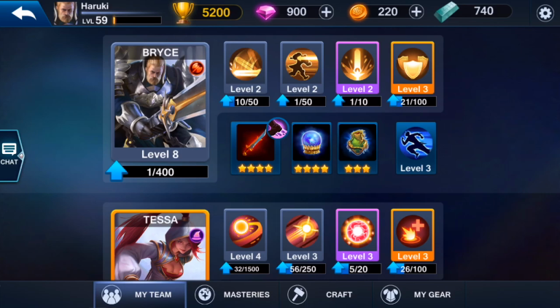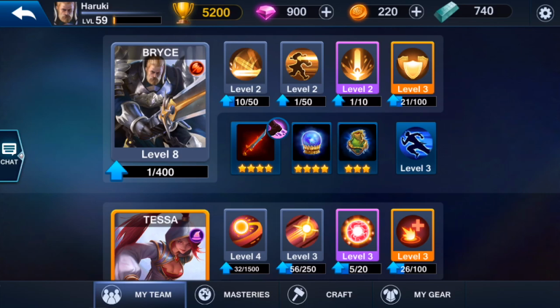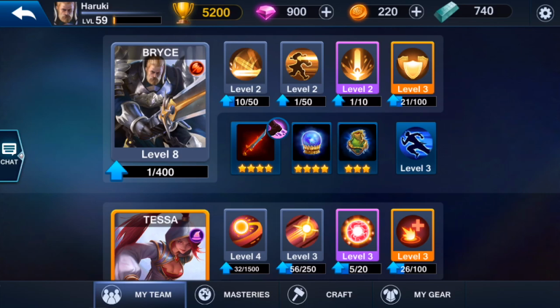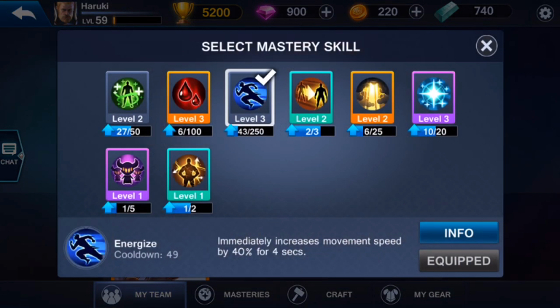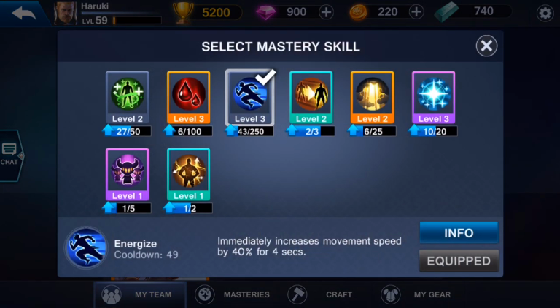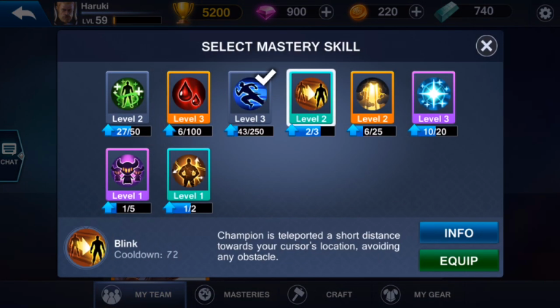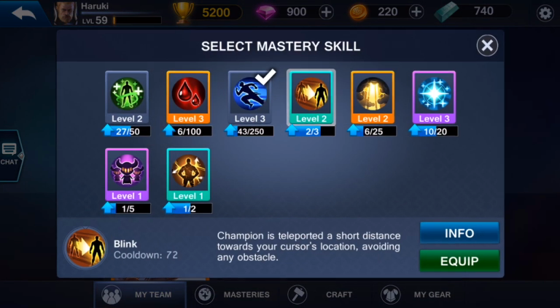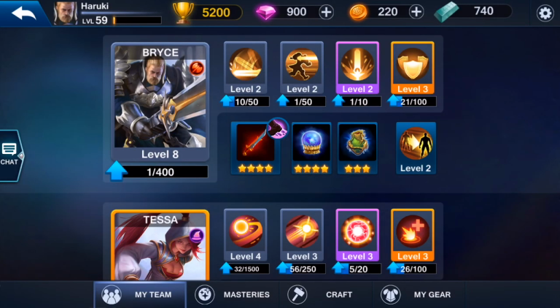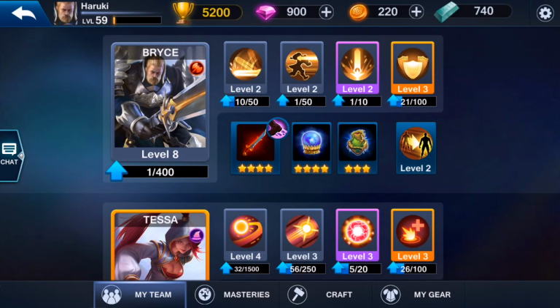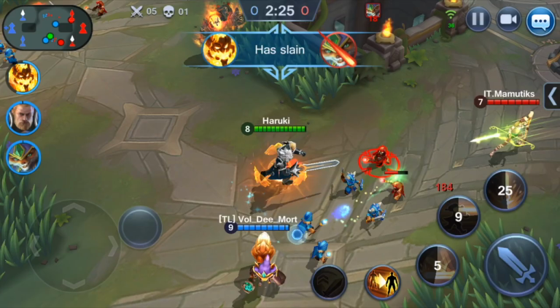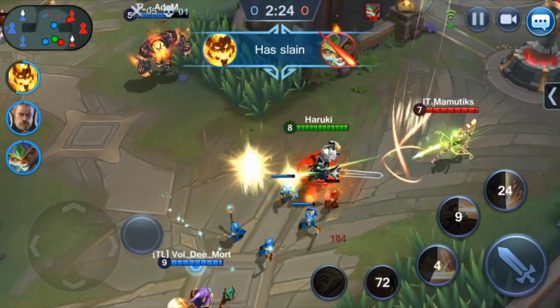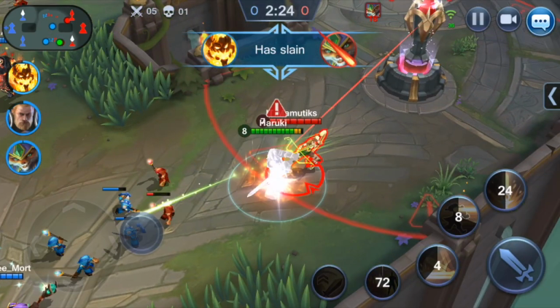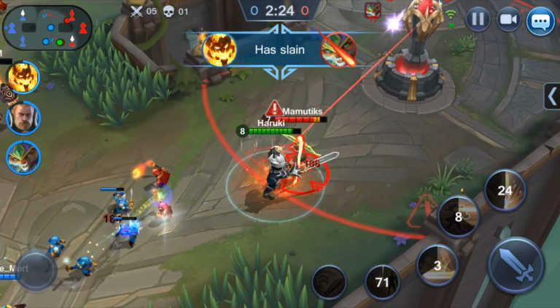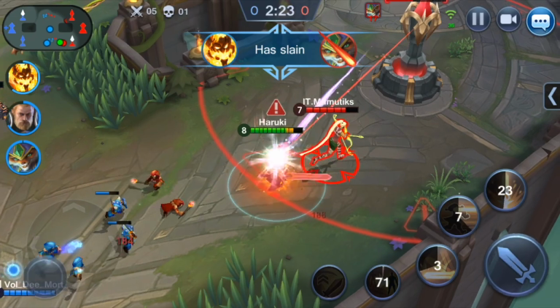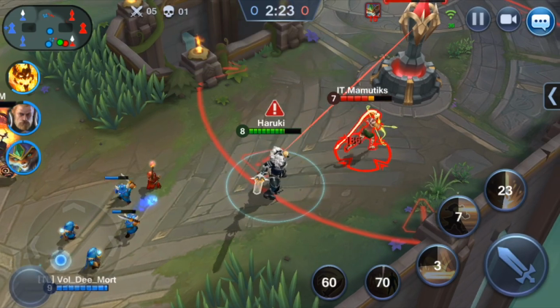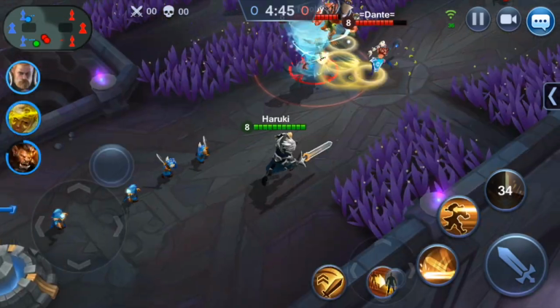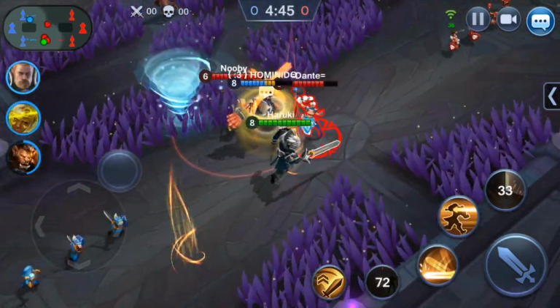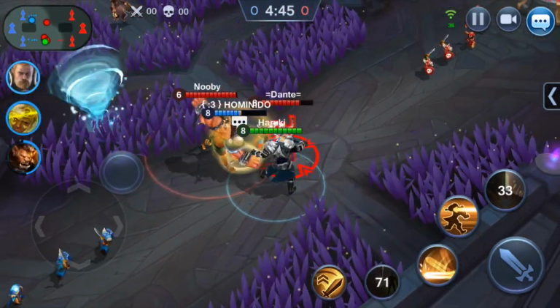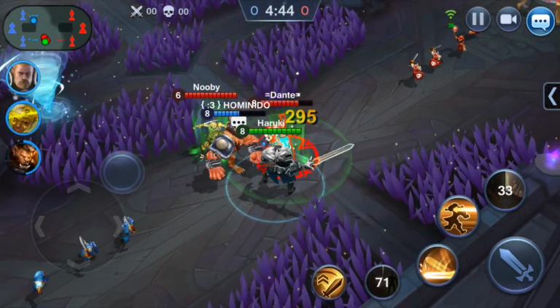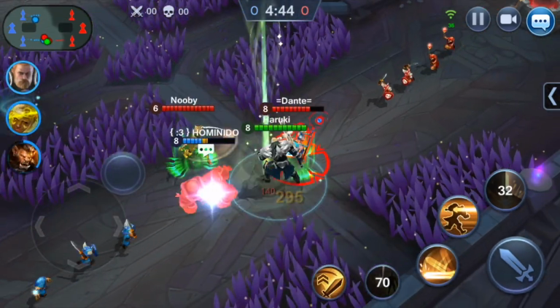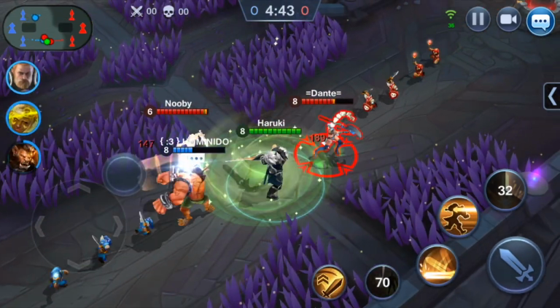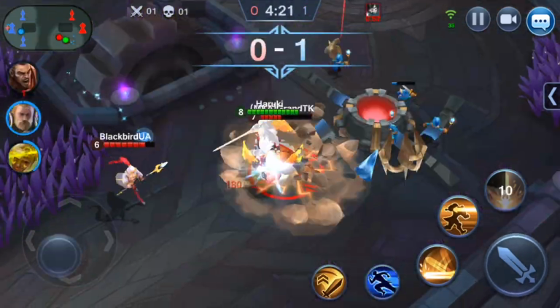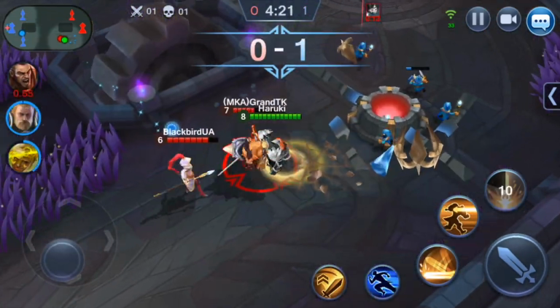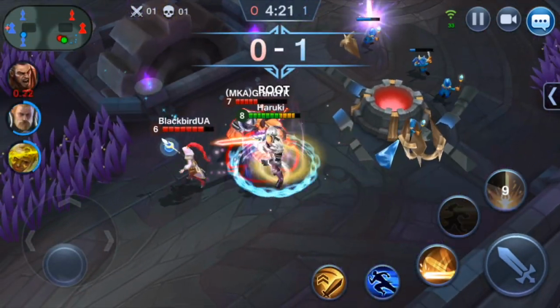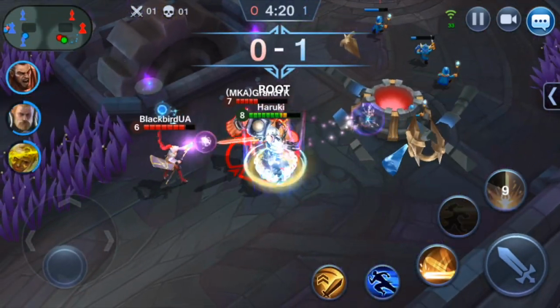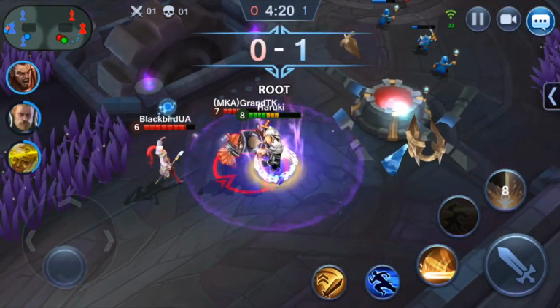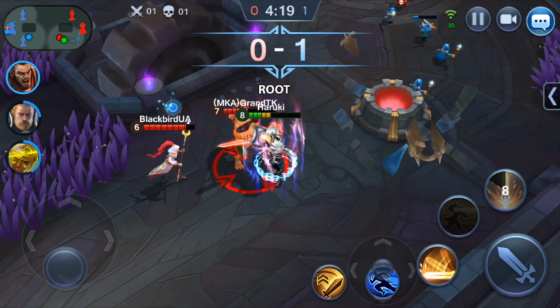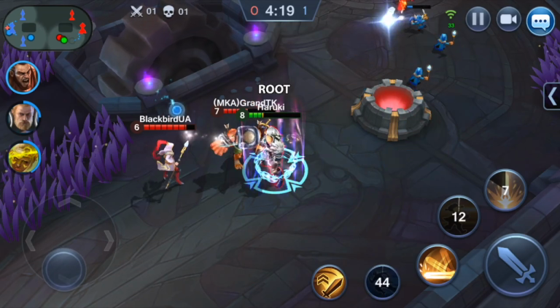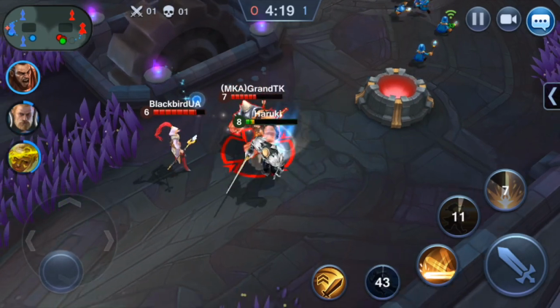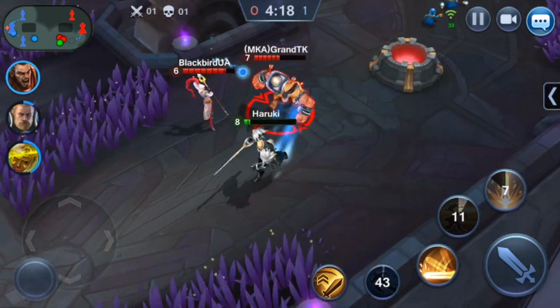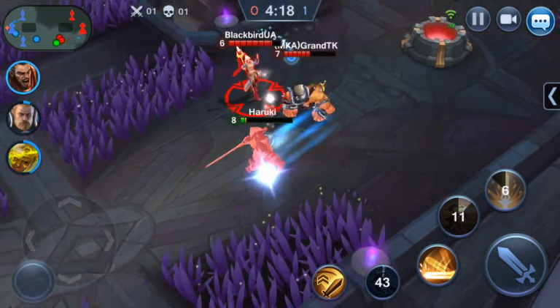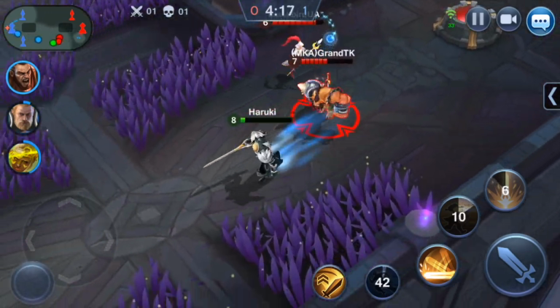In terms of mastery skills, you also have a lot of options. Use Energize or Blink as offensive masteries as they'll give you the power to chase and finish off enemies. If you prefer to play defensive, then Recover and Energize are both good options.